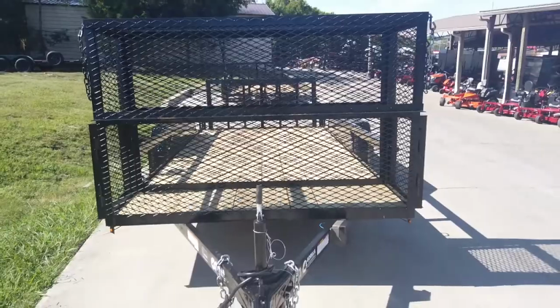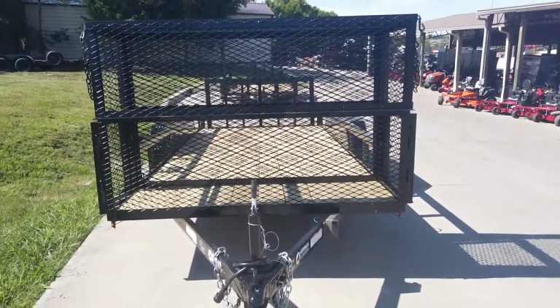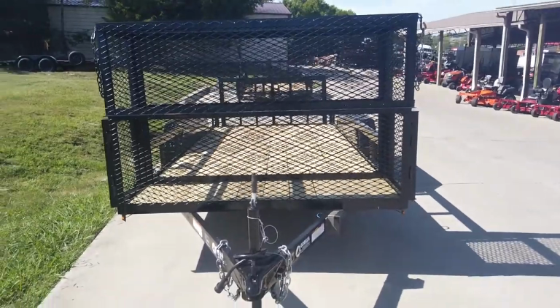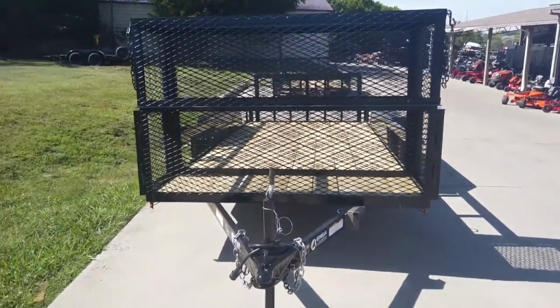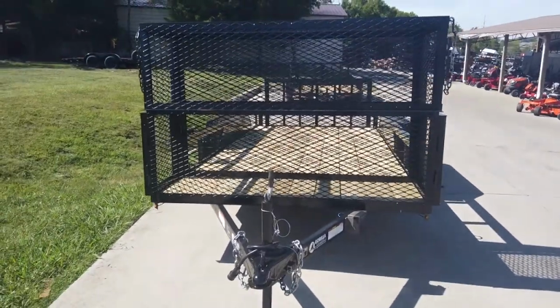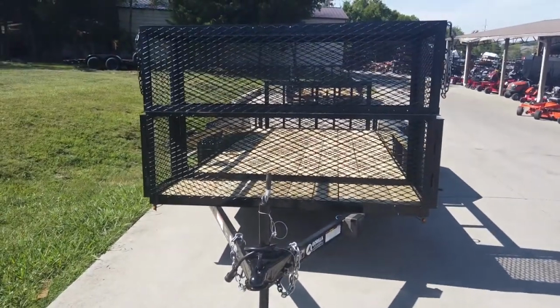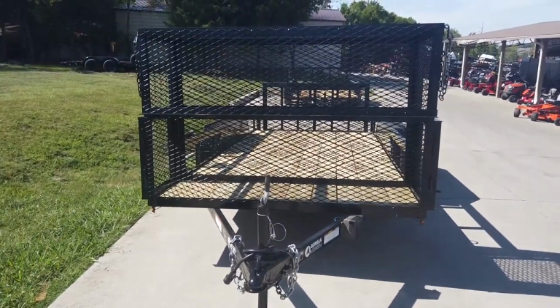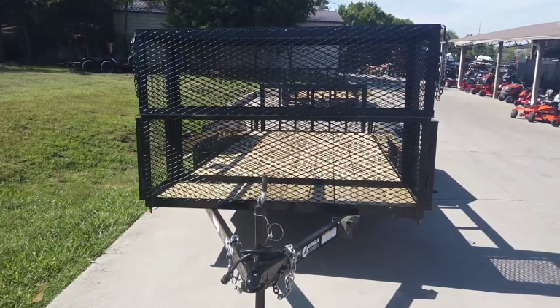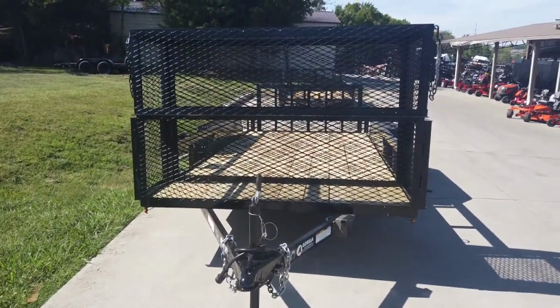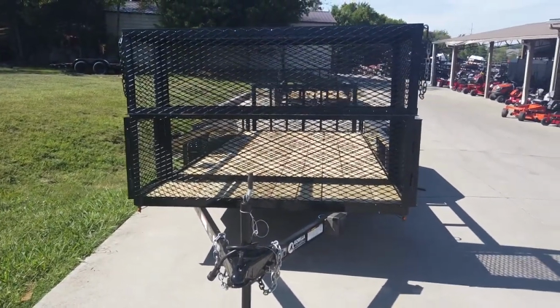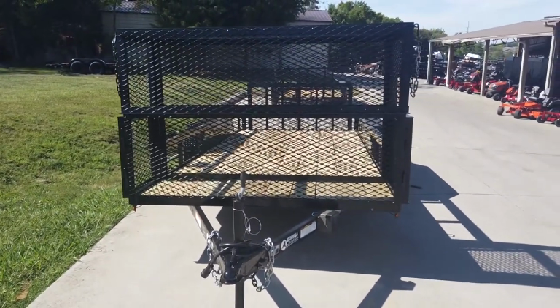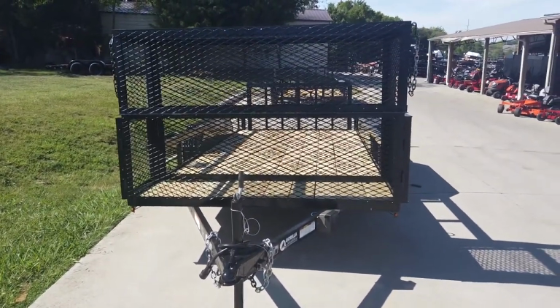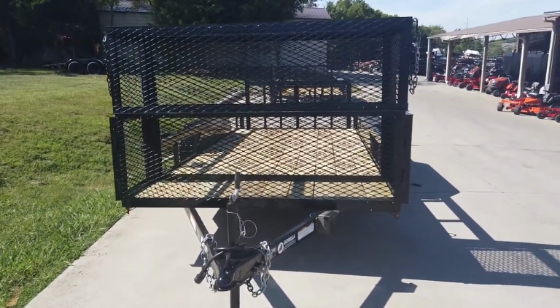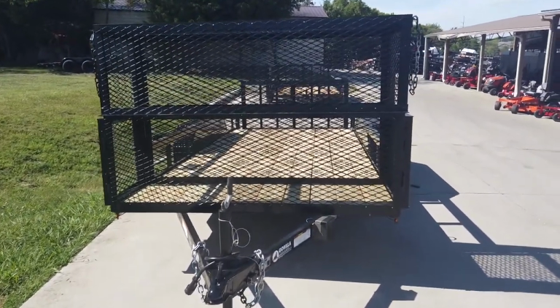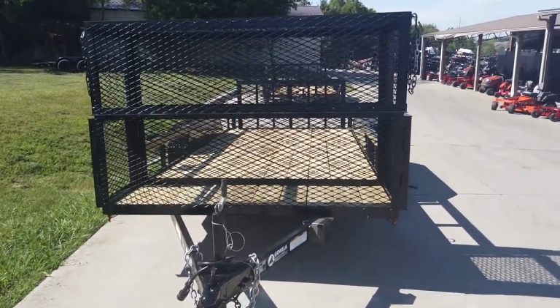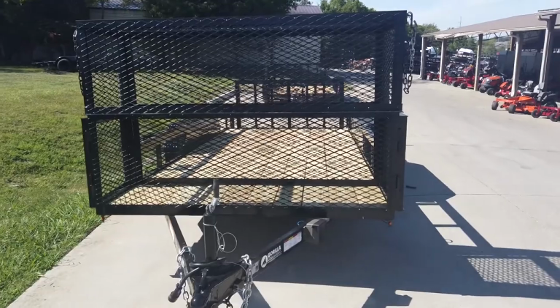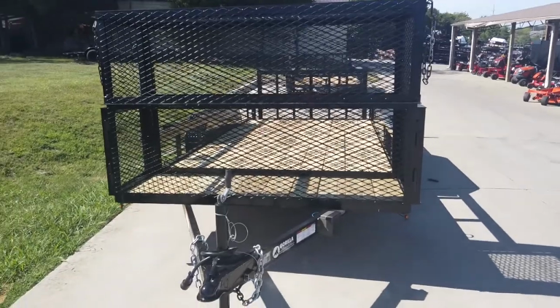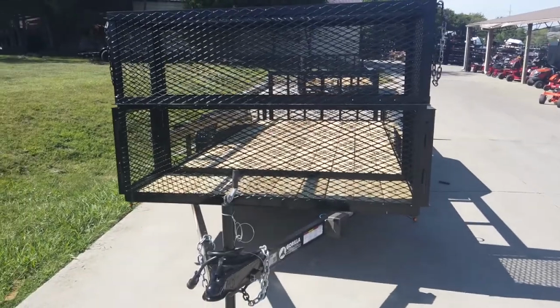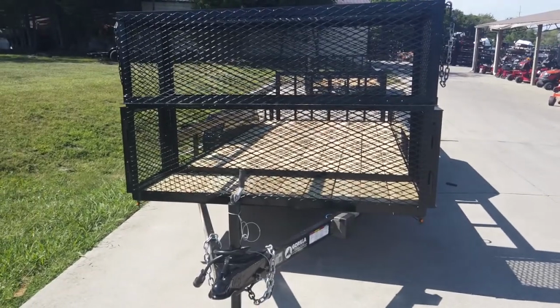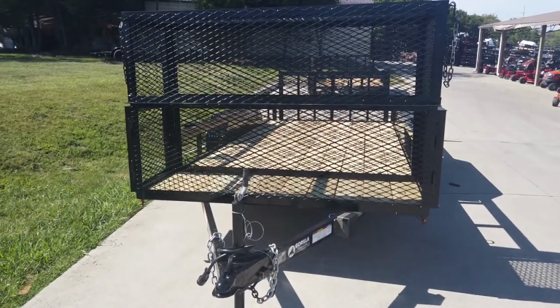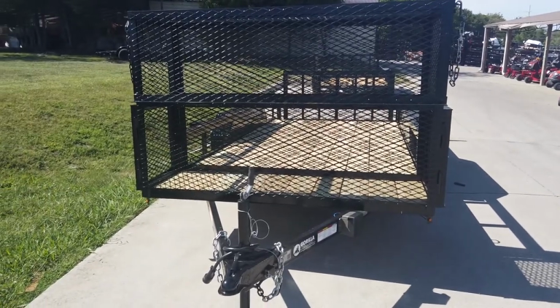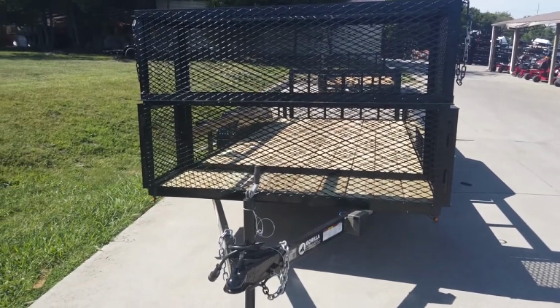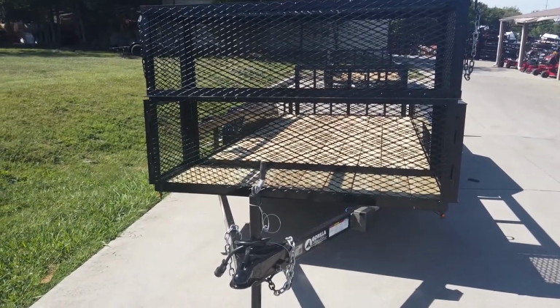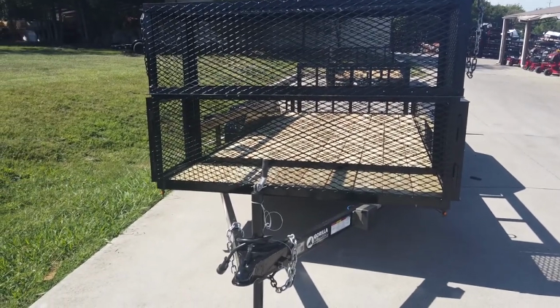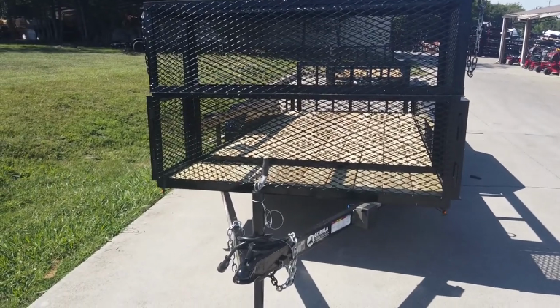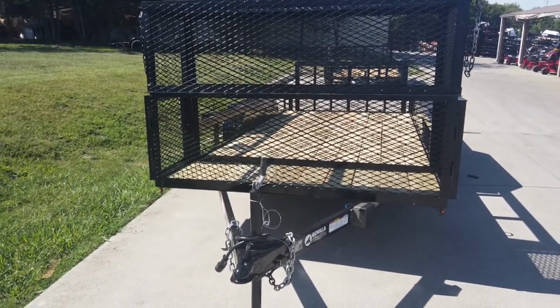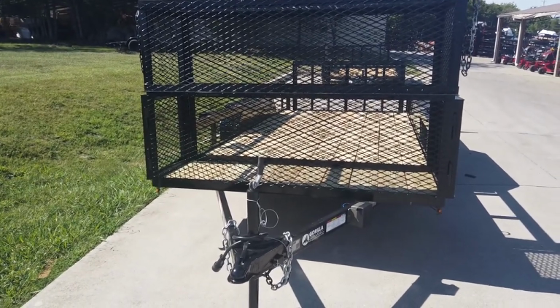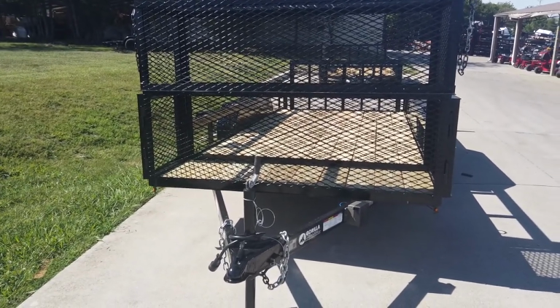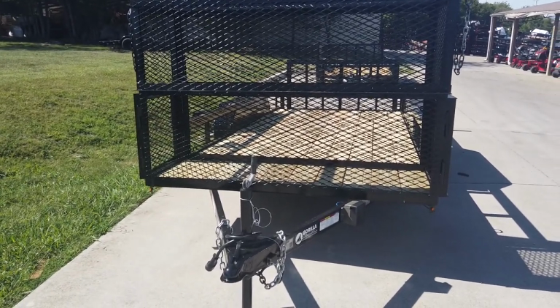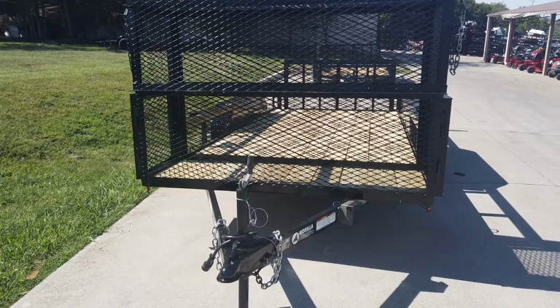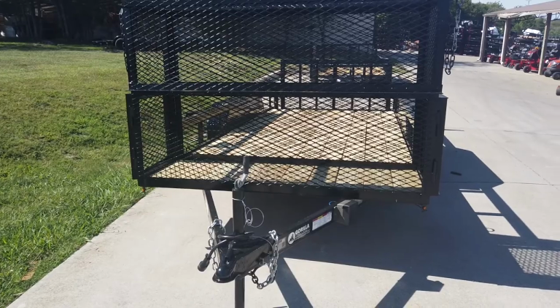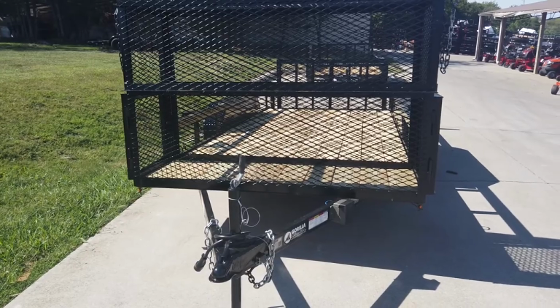Once again, this is the 6.4 by 16 dovetail utility trailer with stacked baskets. If you're interested in this trailer, give us a call at 615-641-7720.